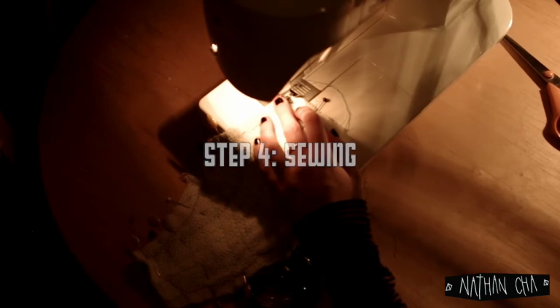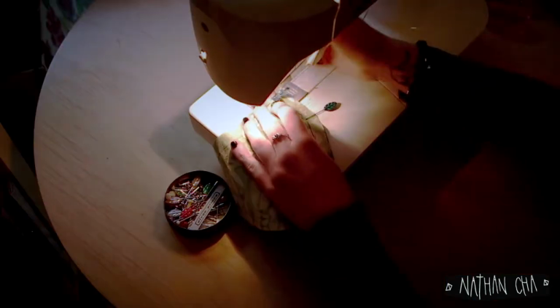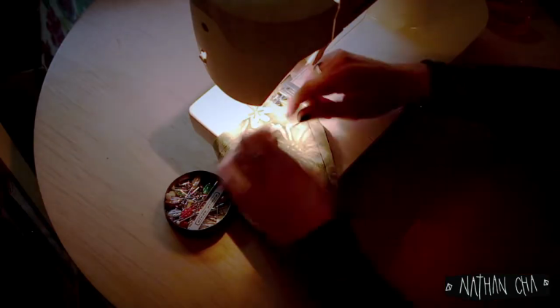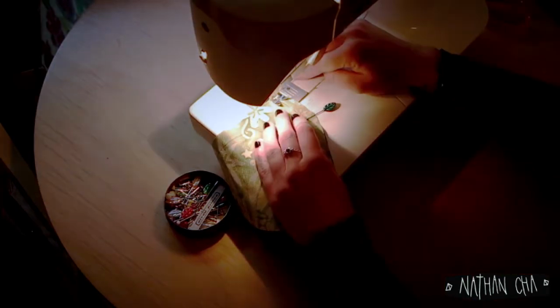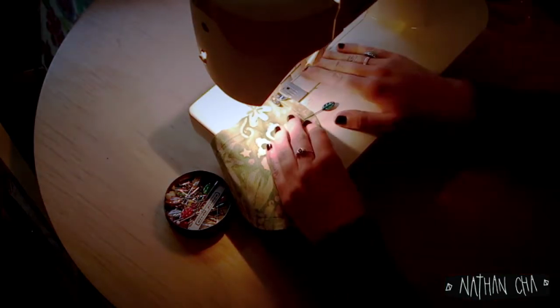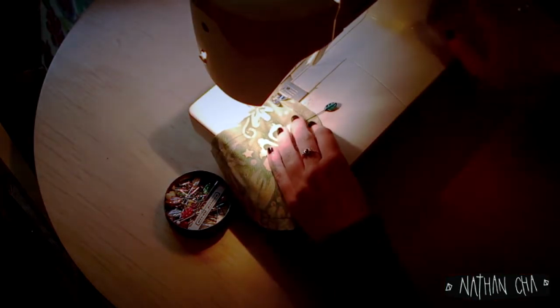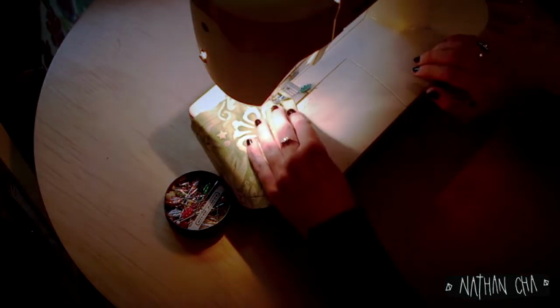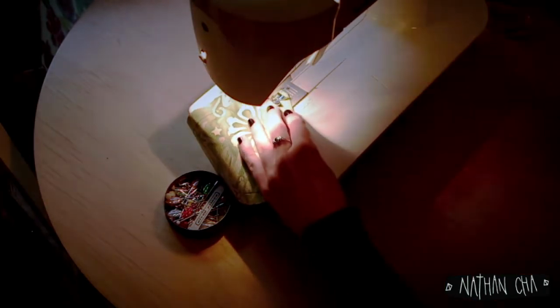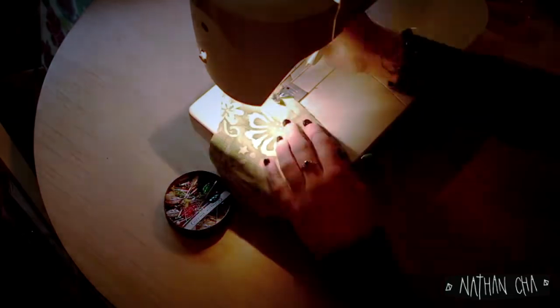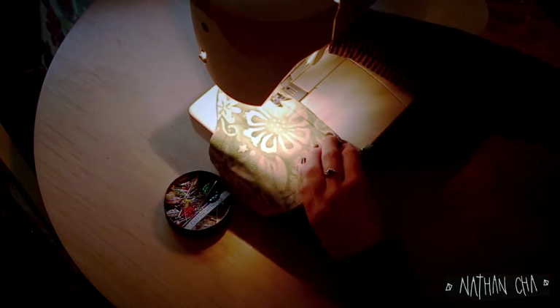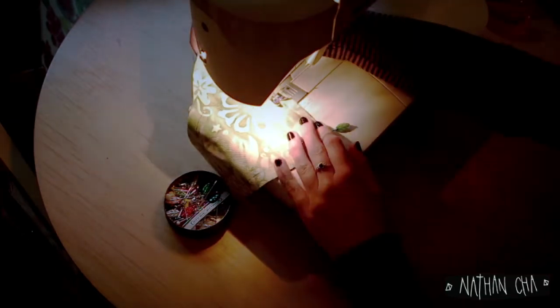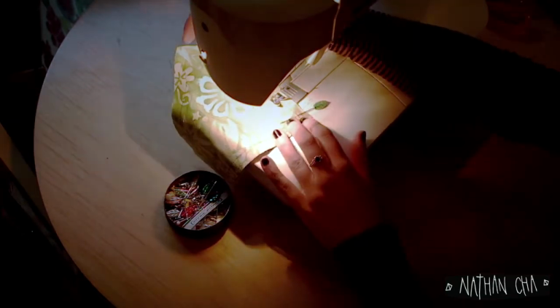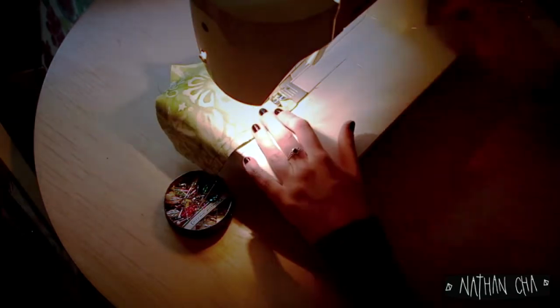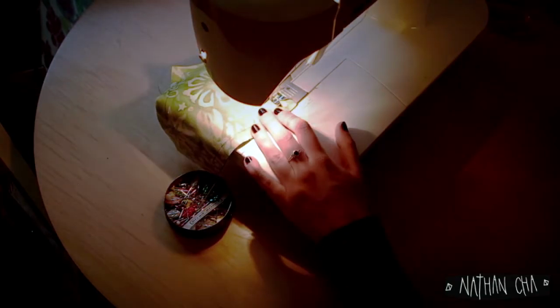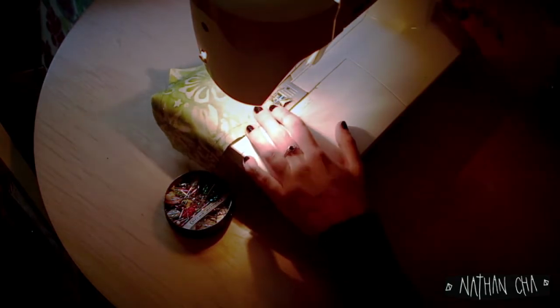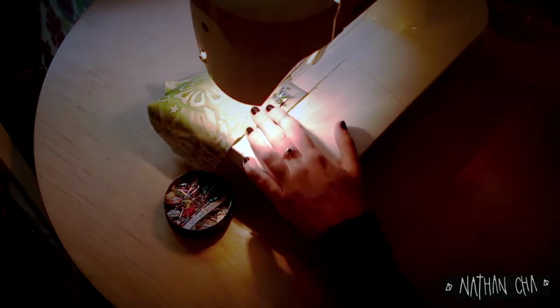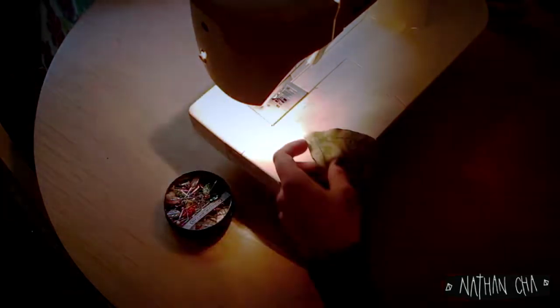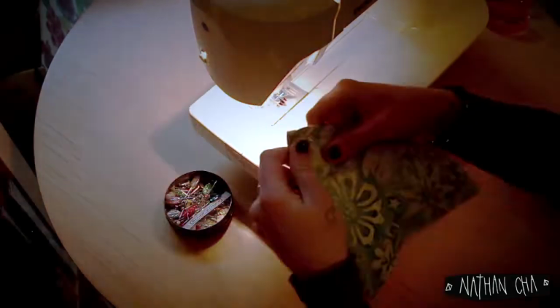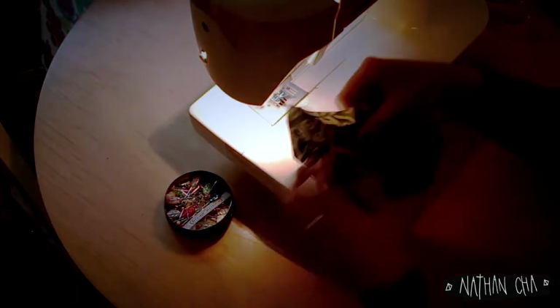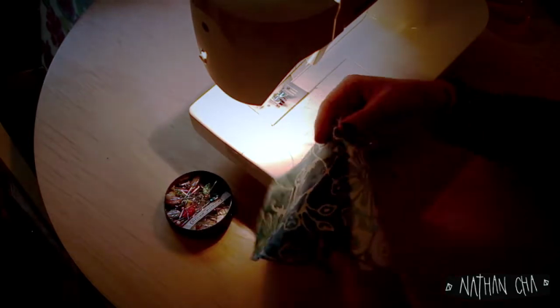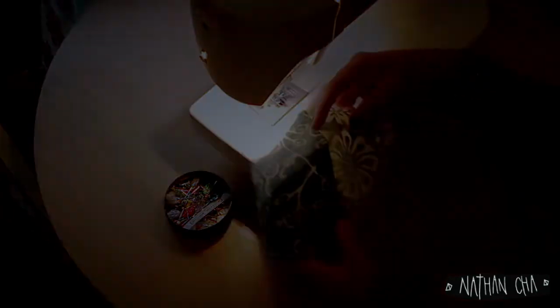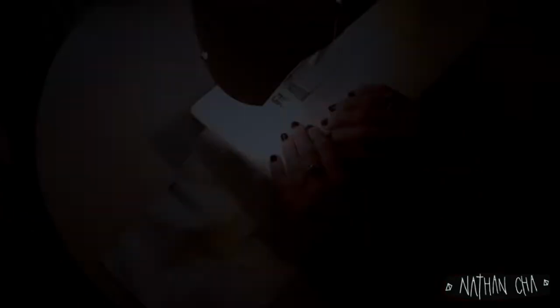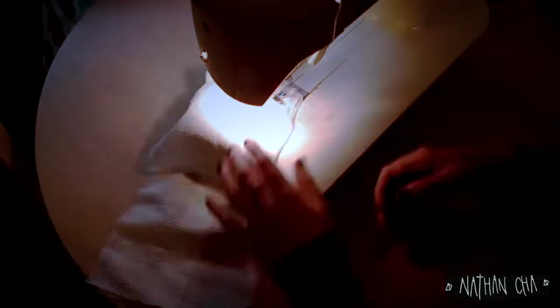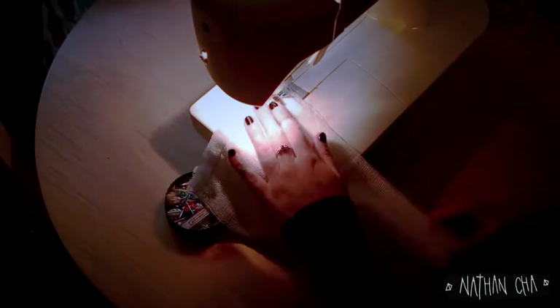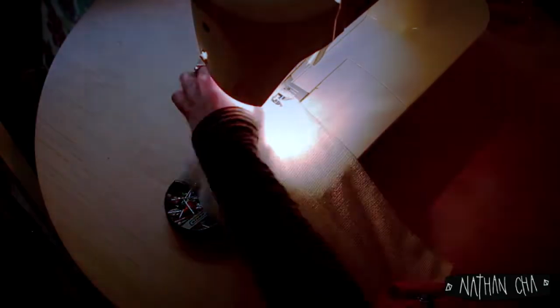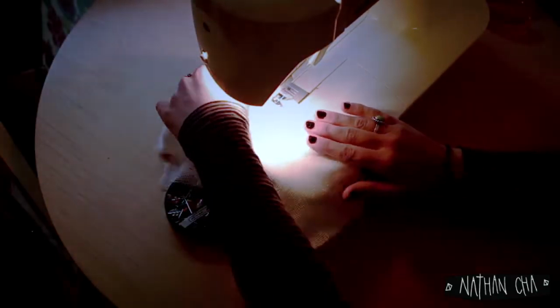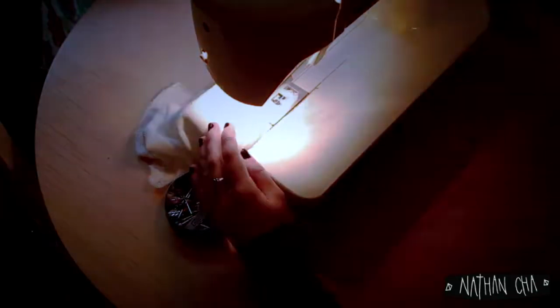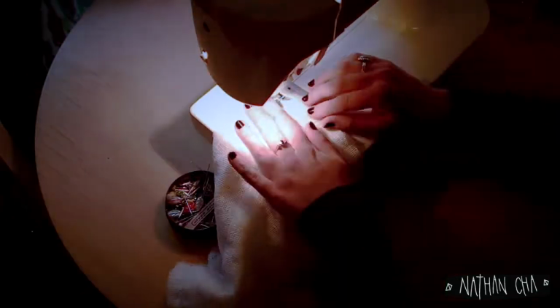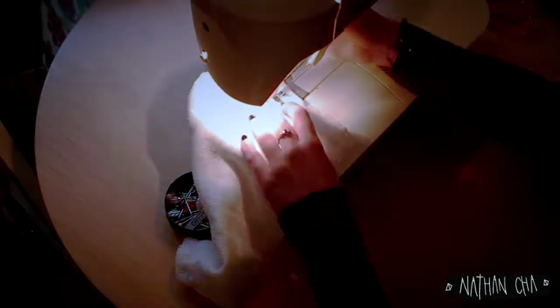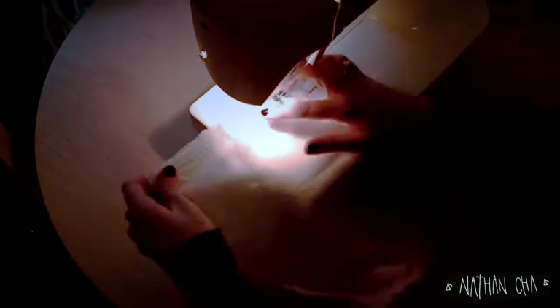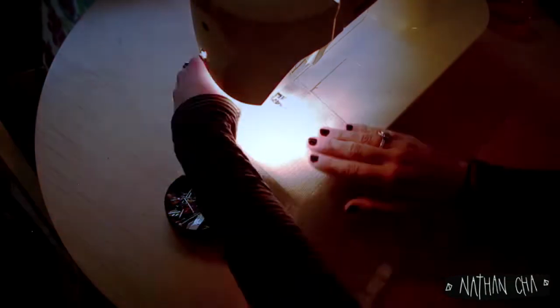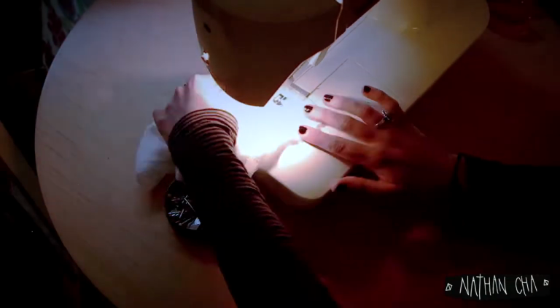We are starting off by stitching the two outer parts together and pressing apart the seam allowance by ironing it. In the next step, we are stitching along the edges of the gauze rectangle to proceed more comfortably.